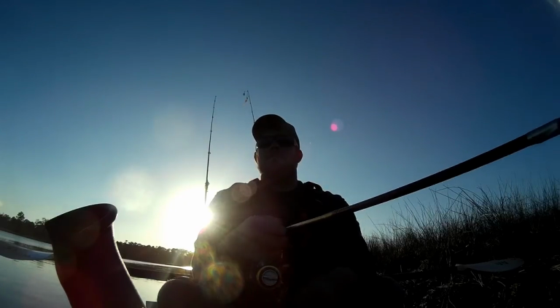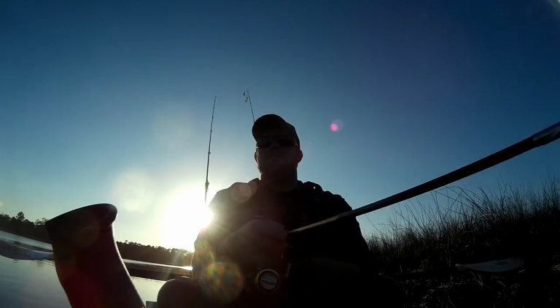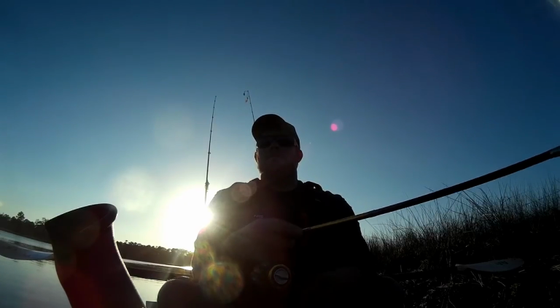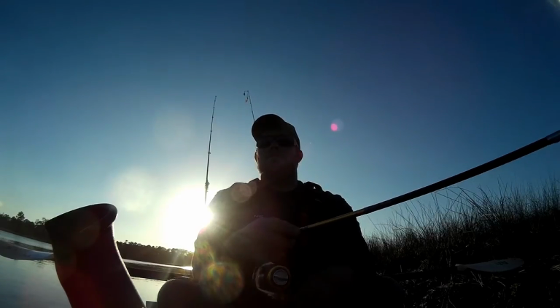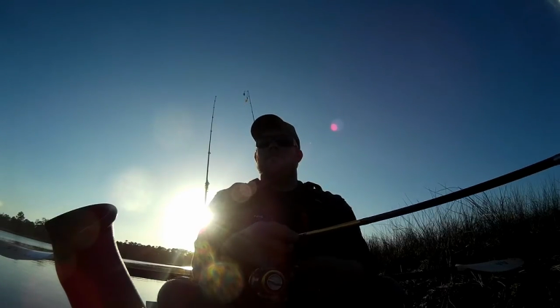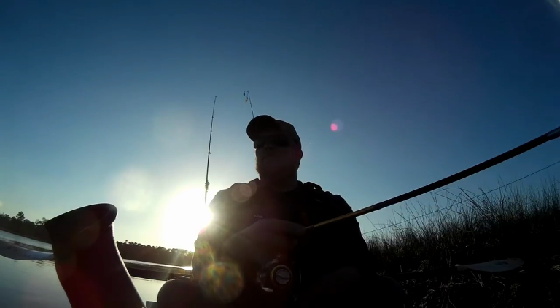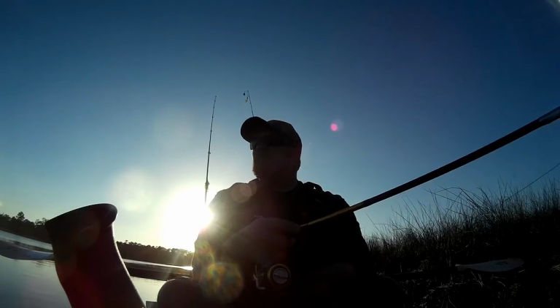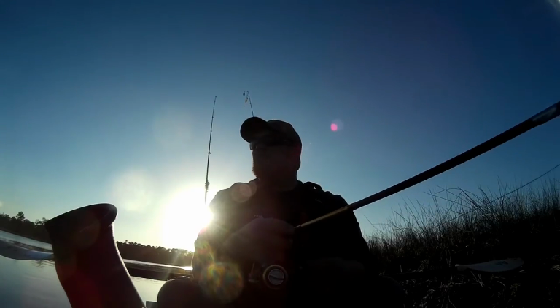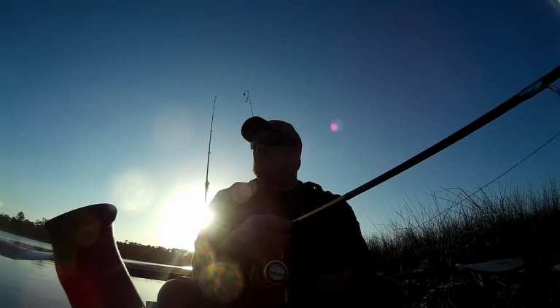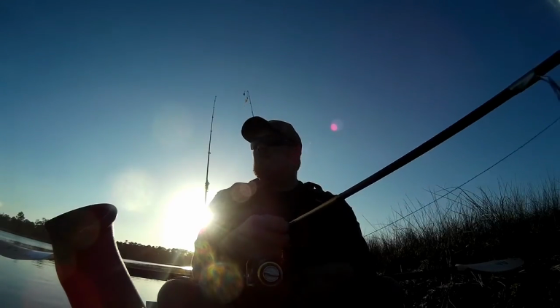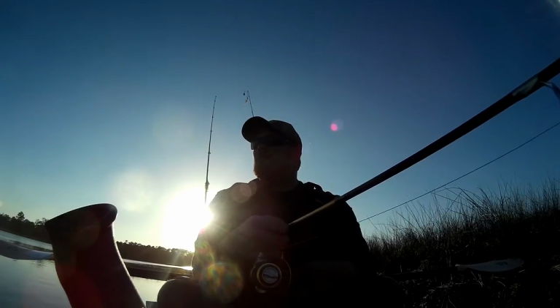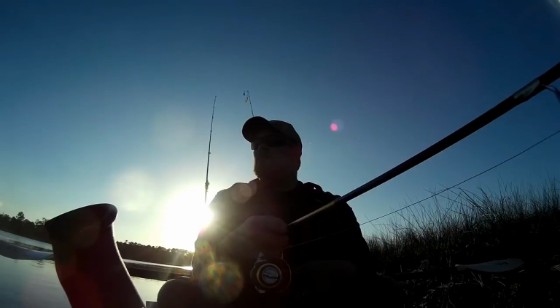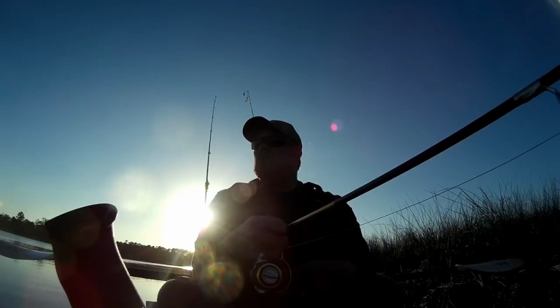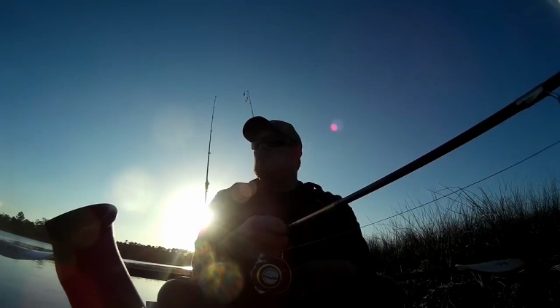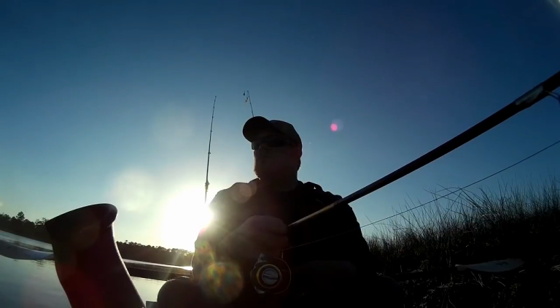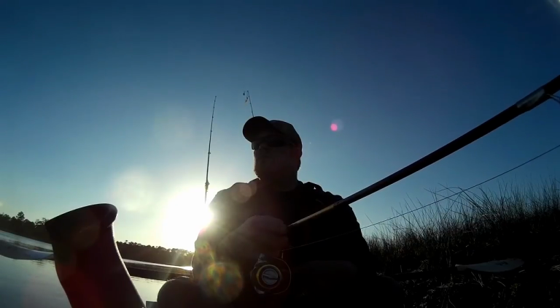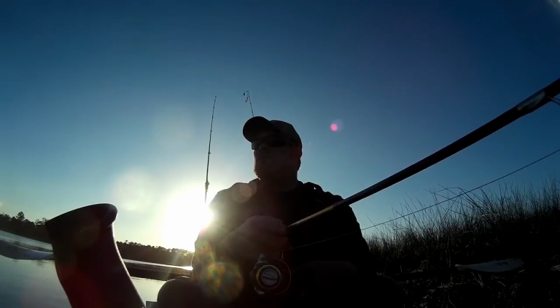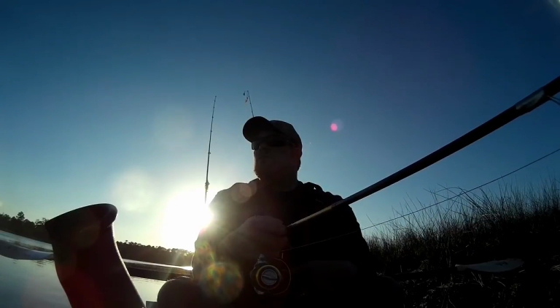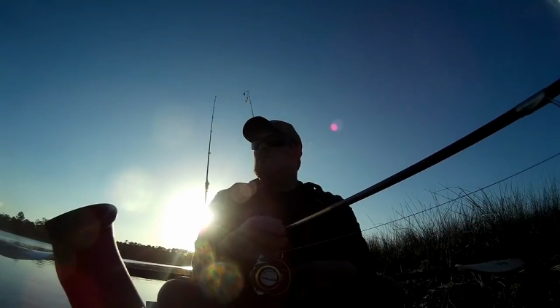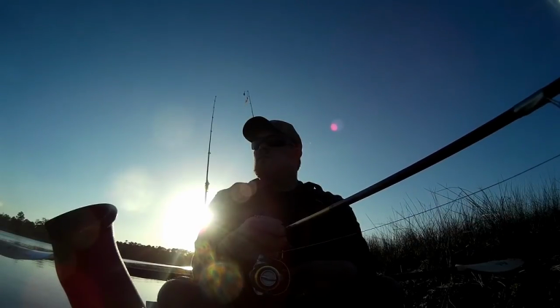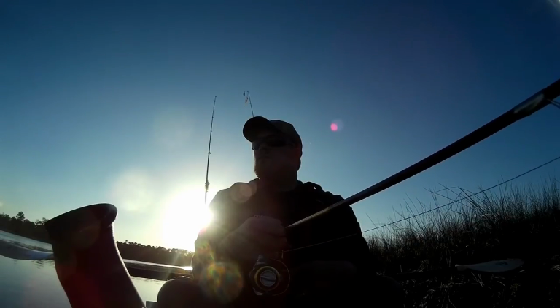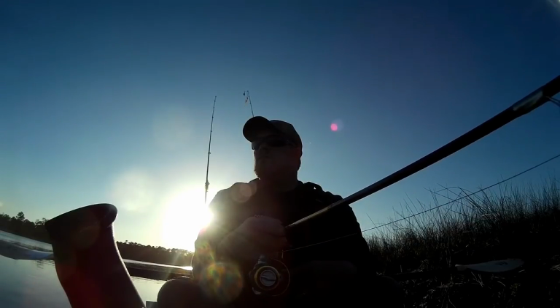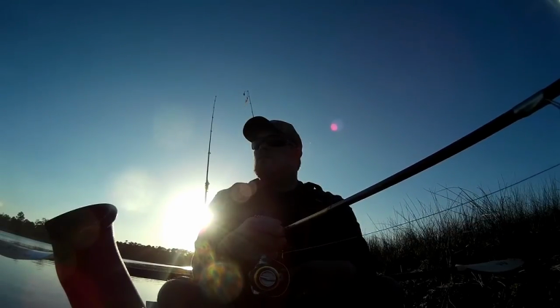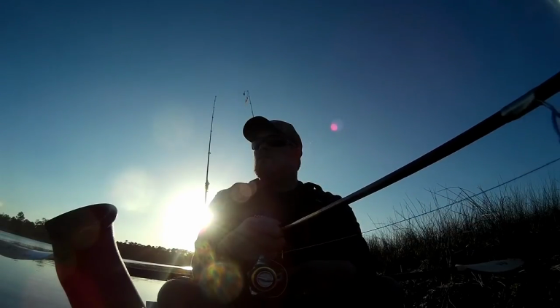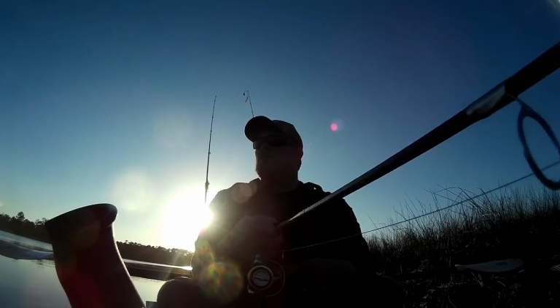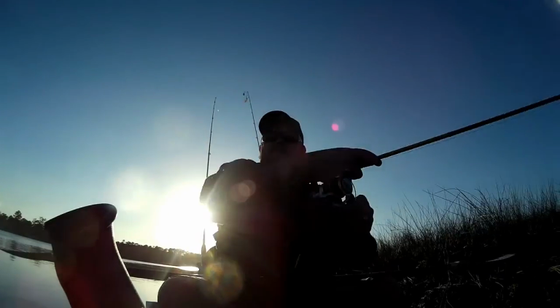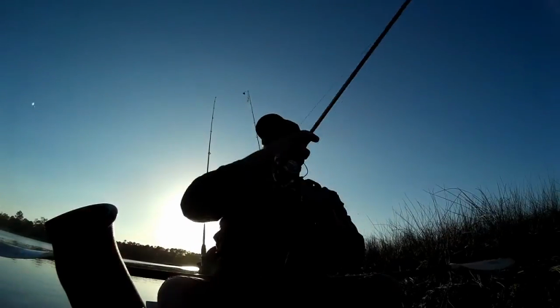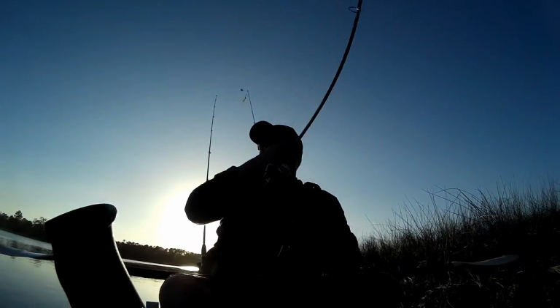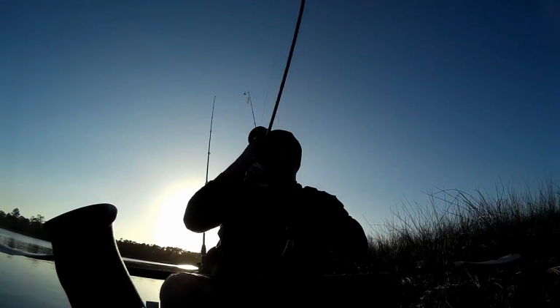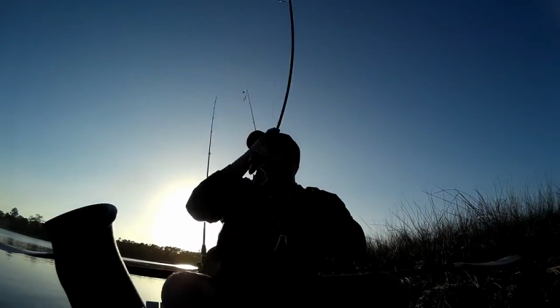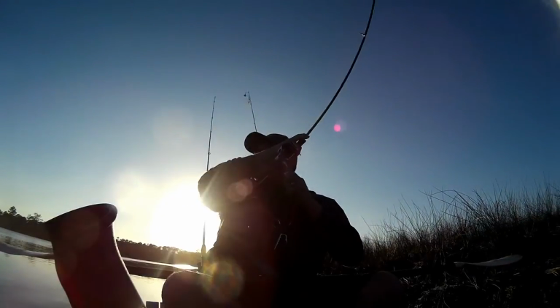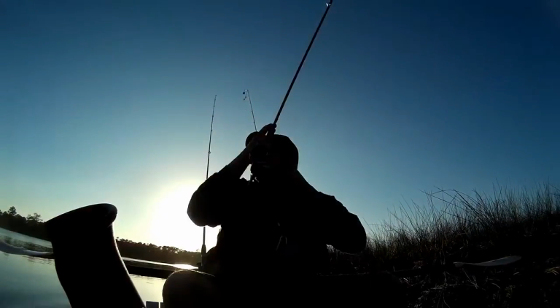What you want to do is pitch it out and drag it or slowly bounce it across the bottom. You're going to feel the flounder hit, nibble for a second — let them take it and then you set the hook.